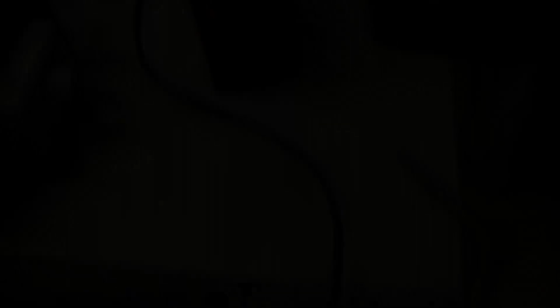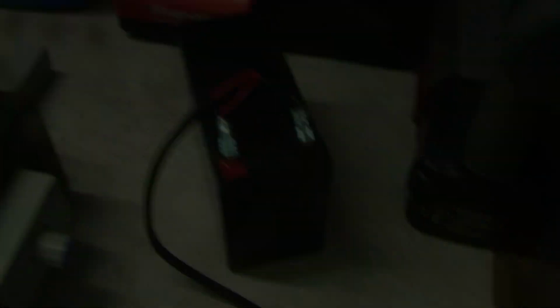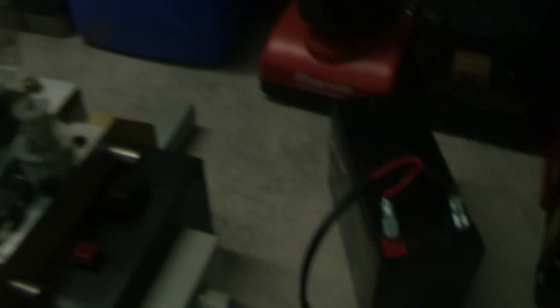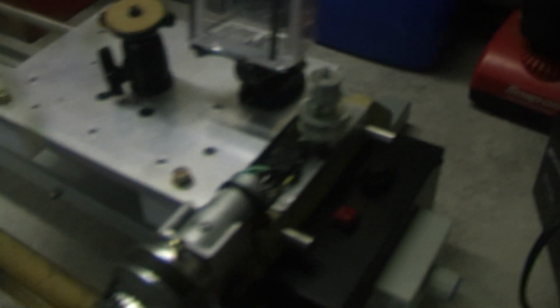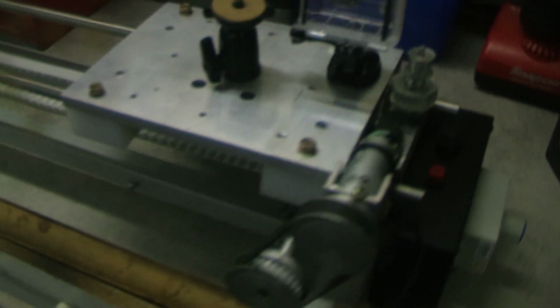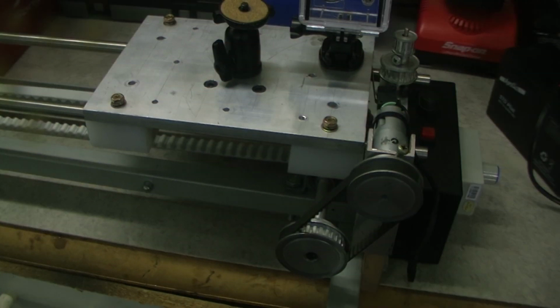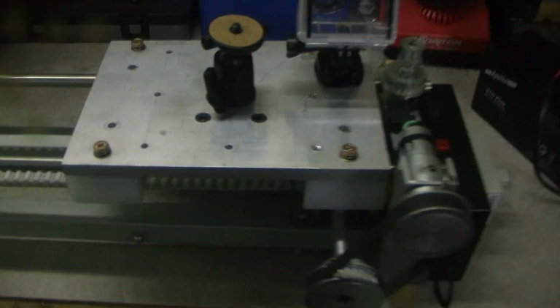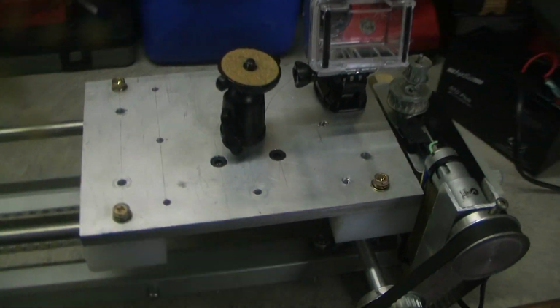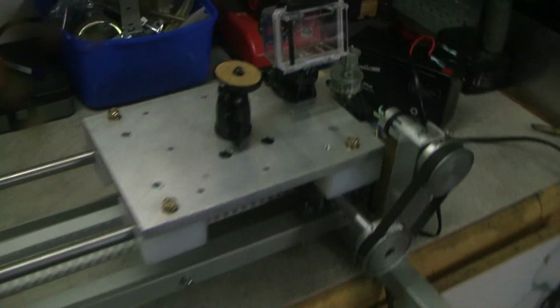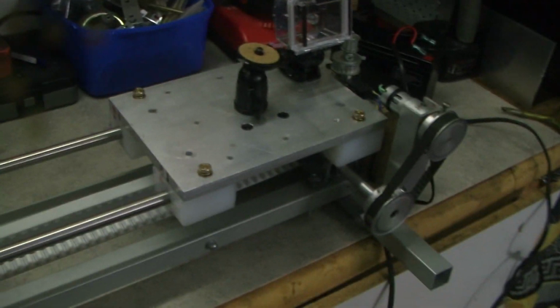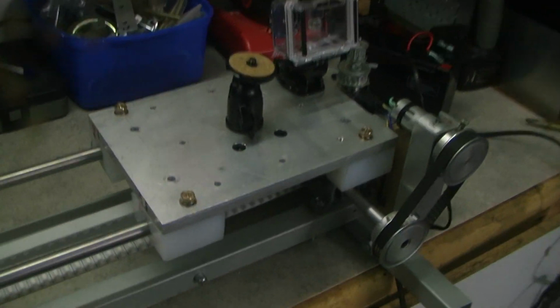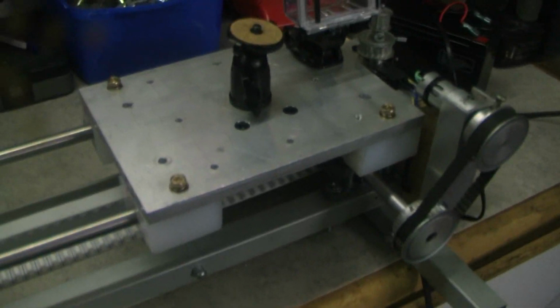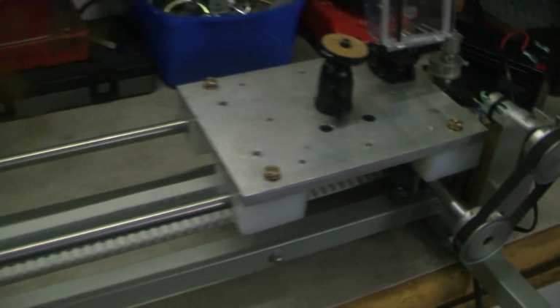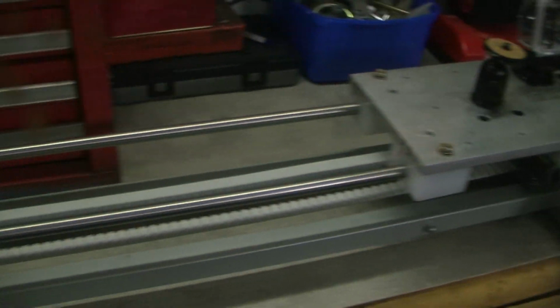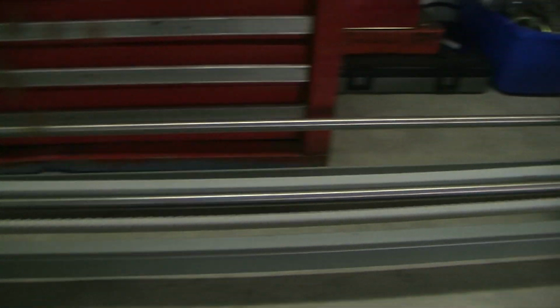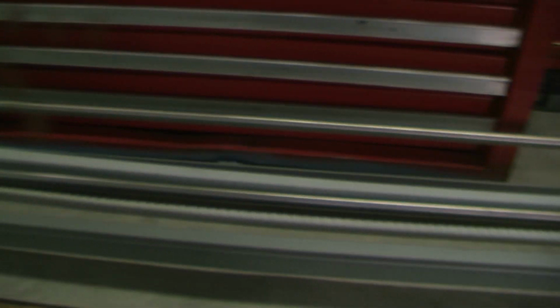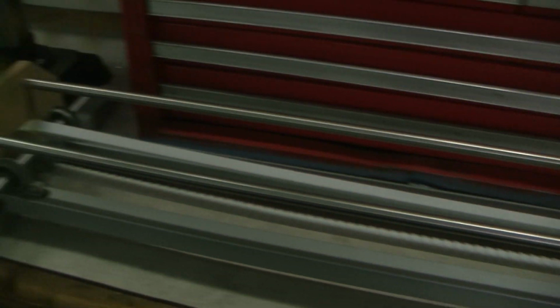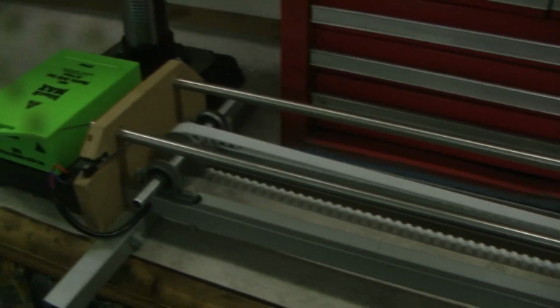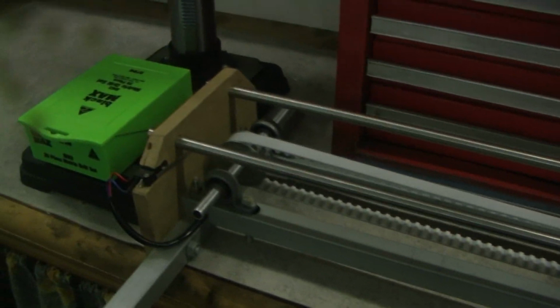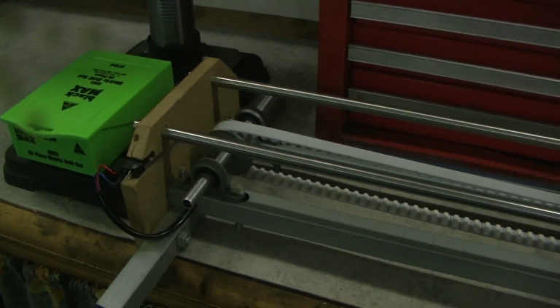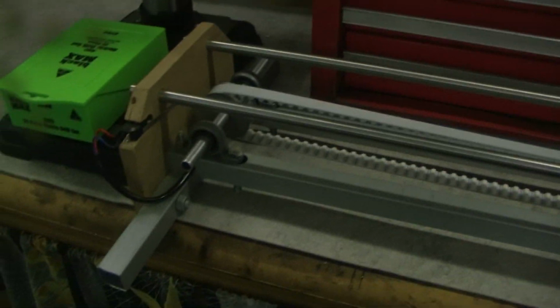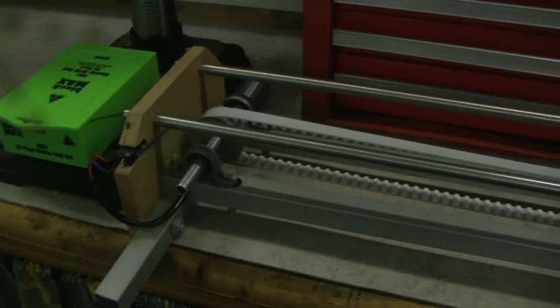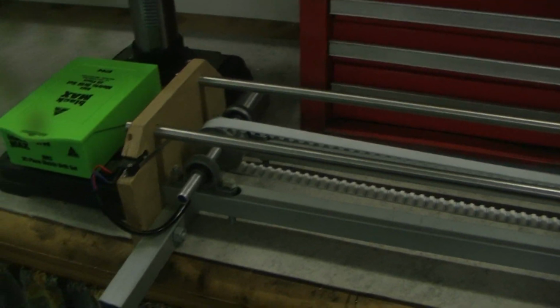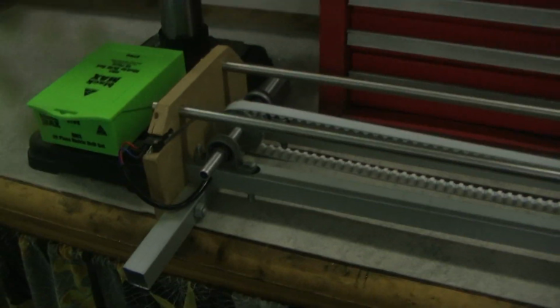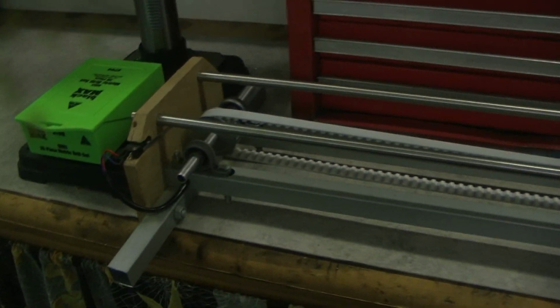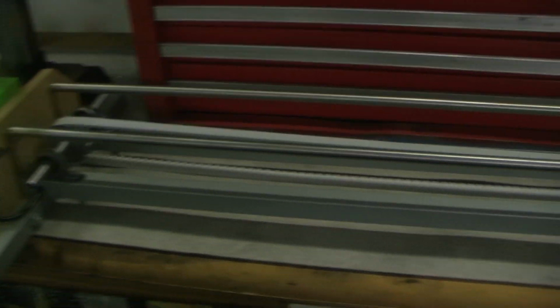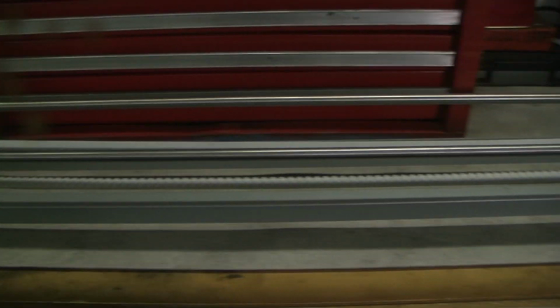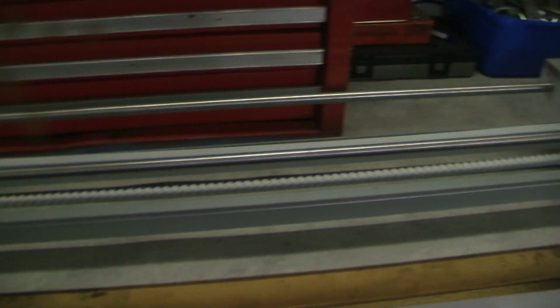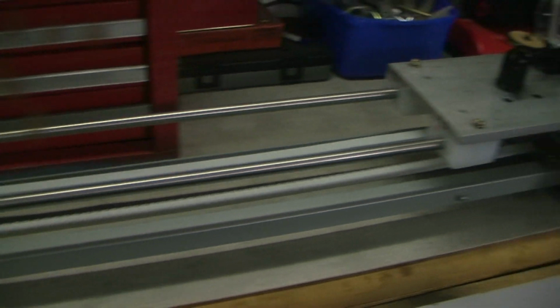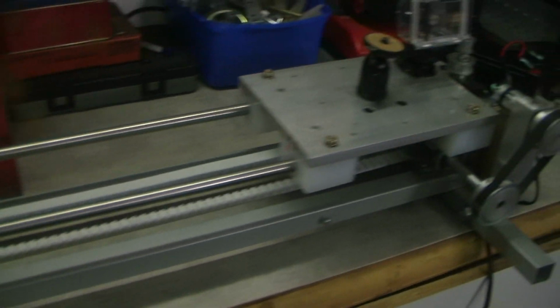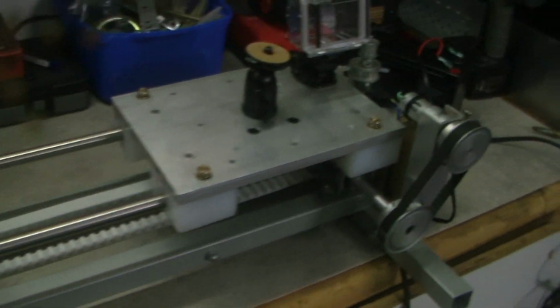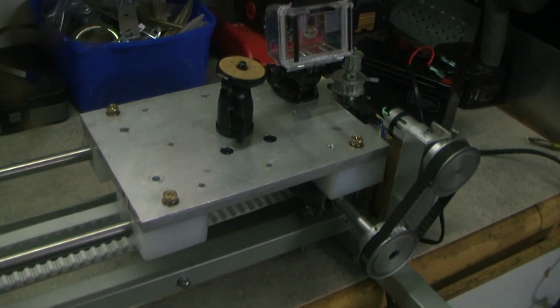Hey, what's up, it's Boch here. I'm going to run you through the camera slider I've just made, which has about a 1 meter track on it. It's actually about 1200mm, but by the time we take out the bearings and the end stuff, it's about a meter of travel.